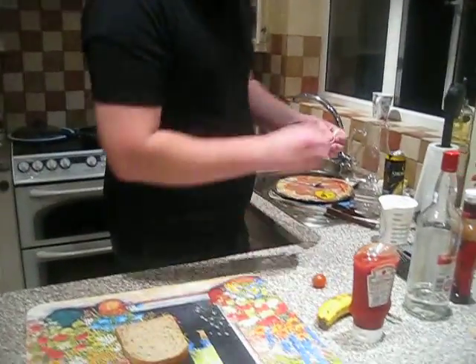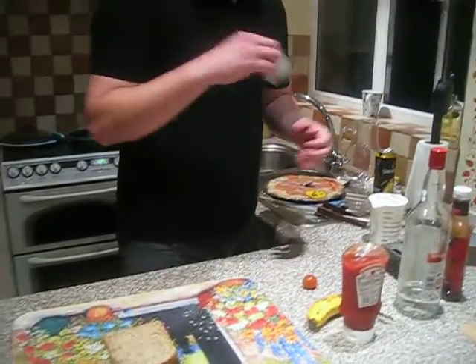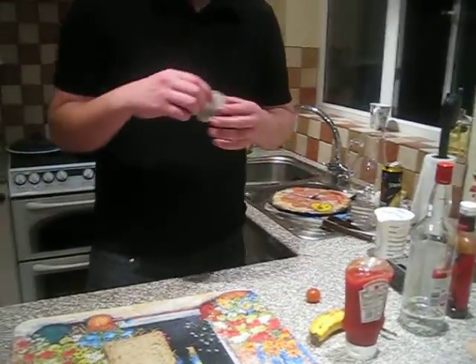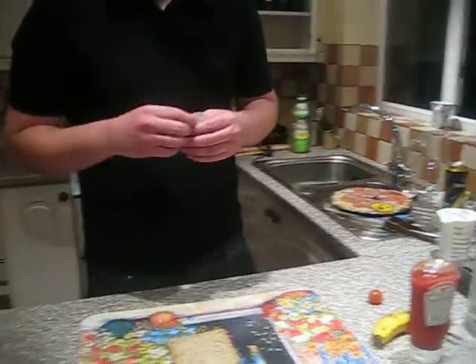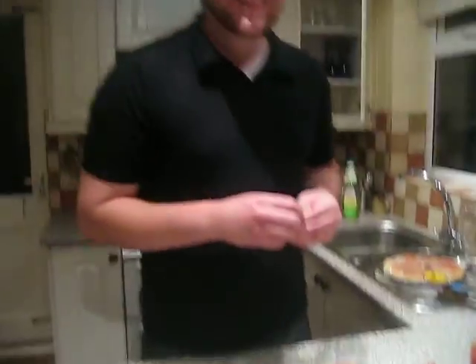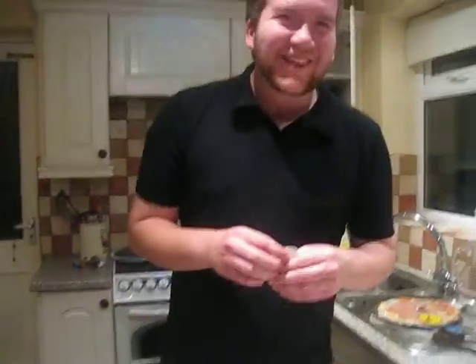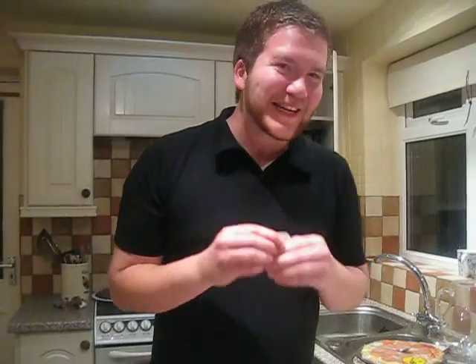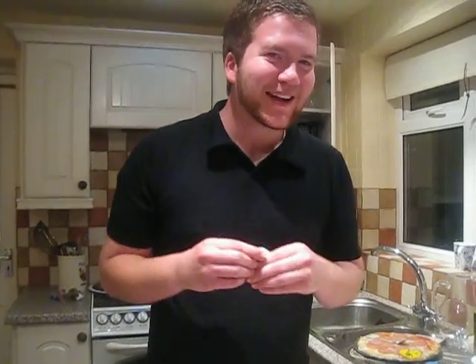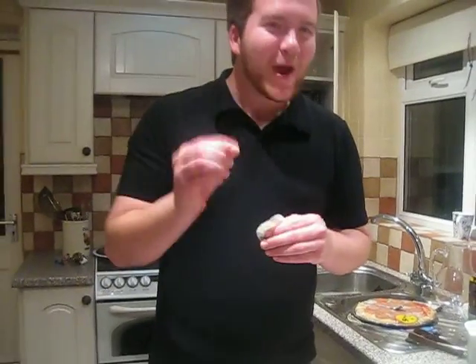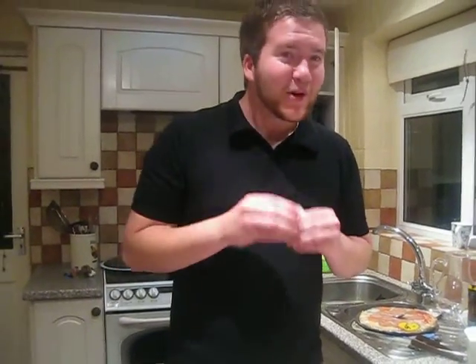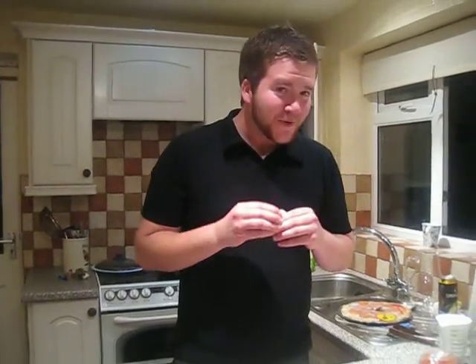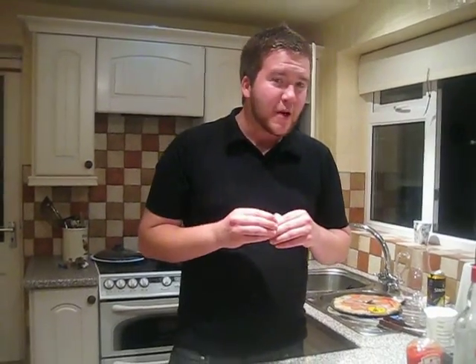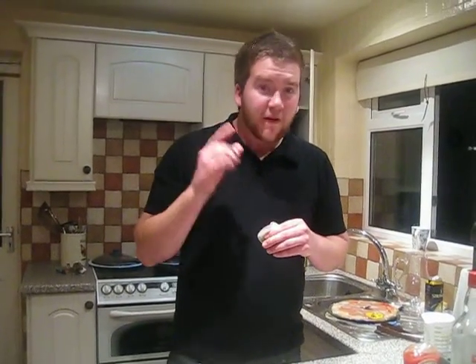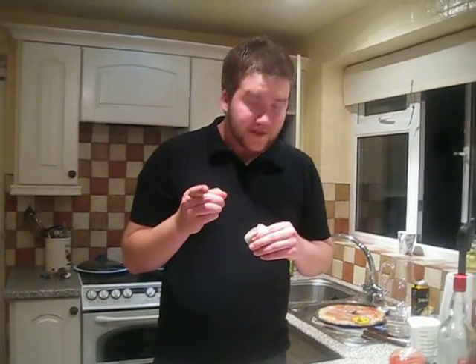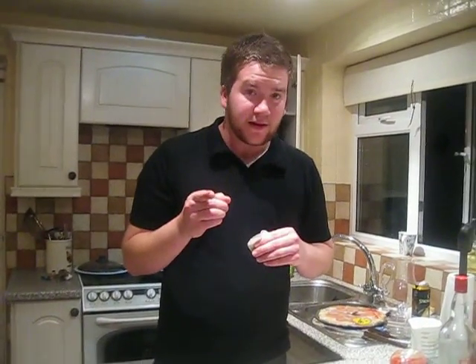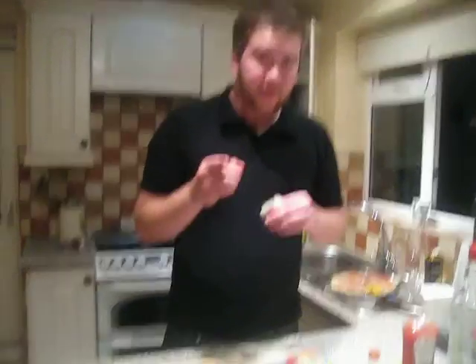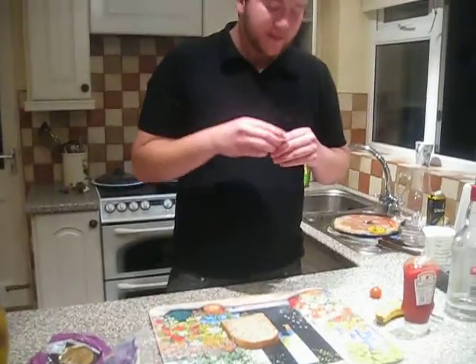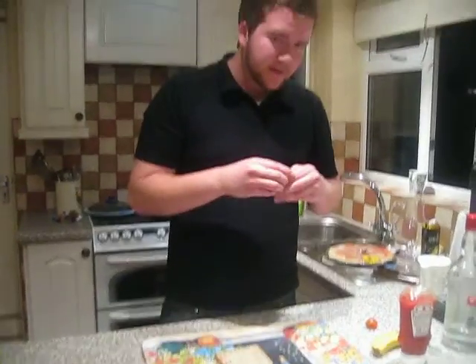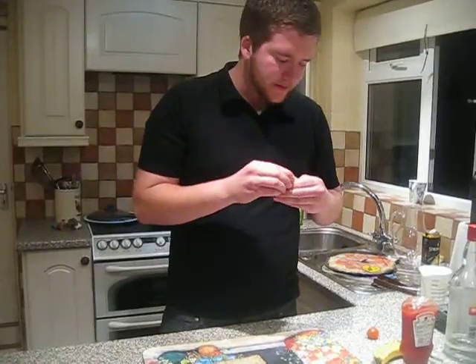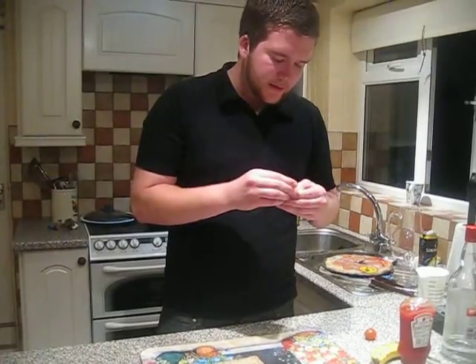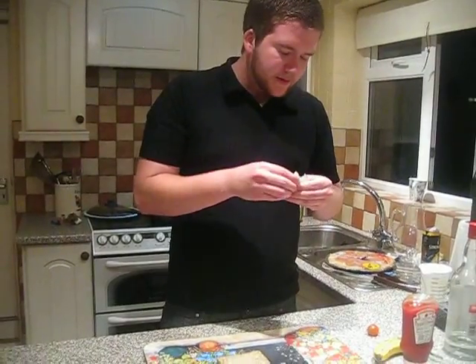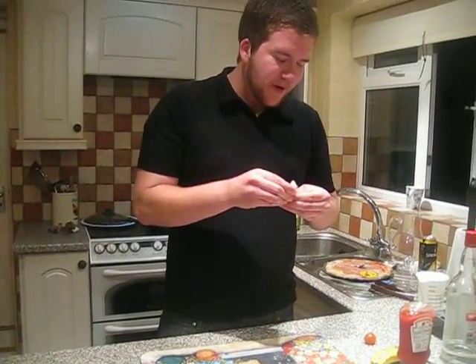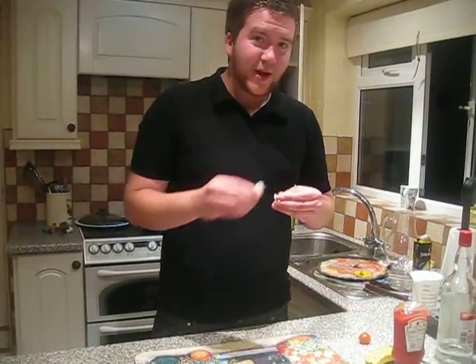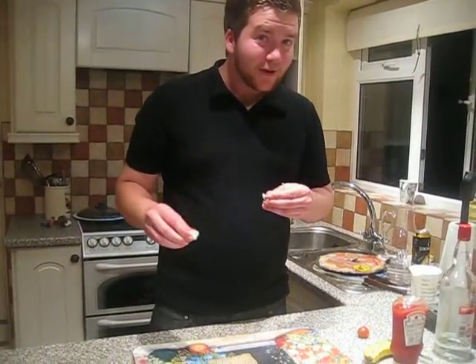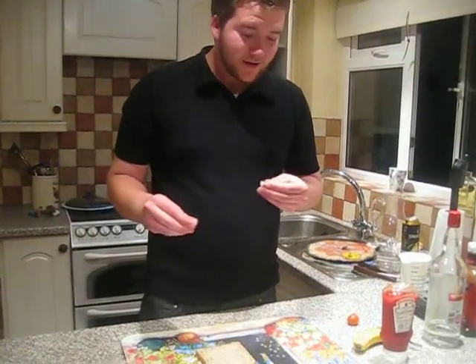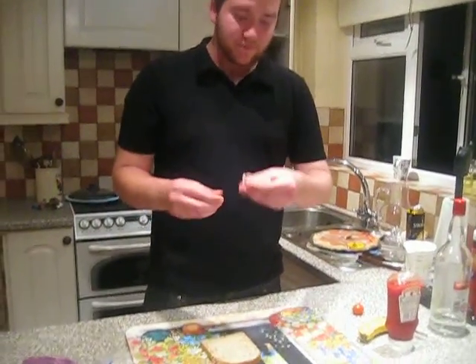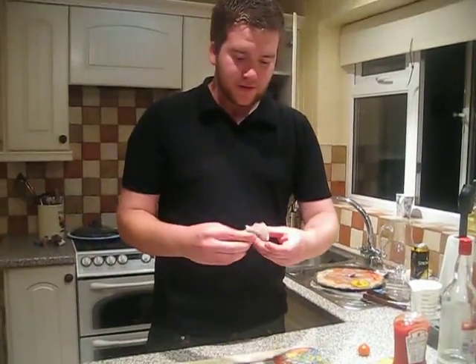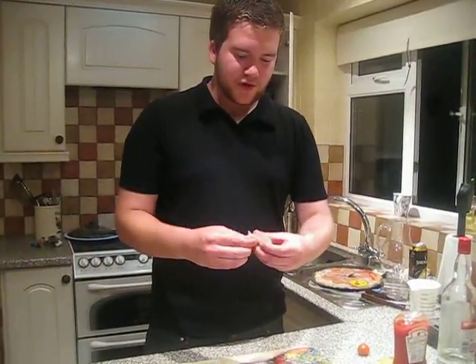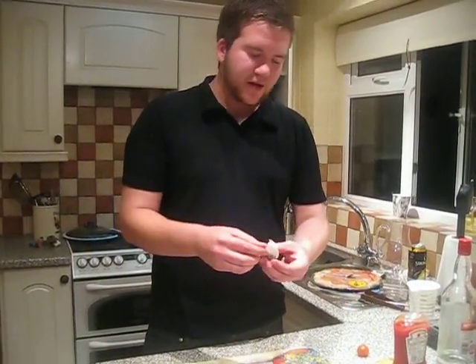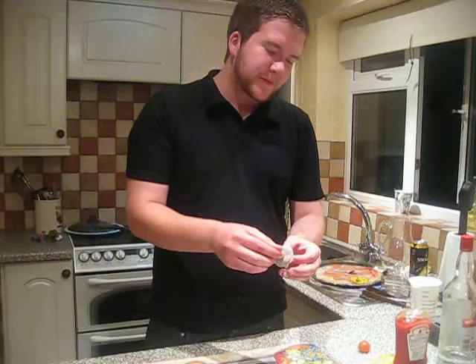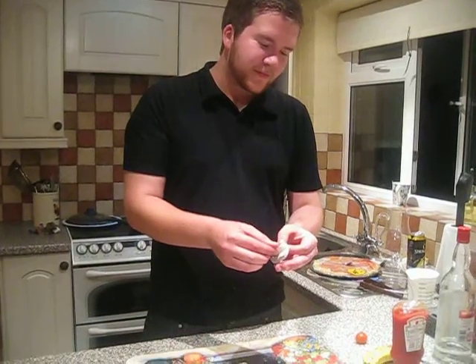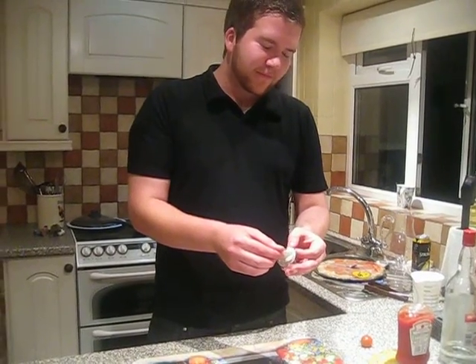Basically, the next ingredient is the insides of a tea bag. Bear with me, it might seem funny, but it's very tasty. Rip the tea bag open. It's a bit like...